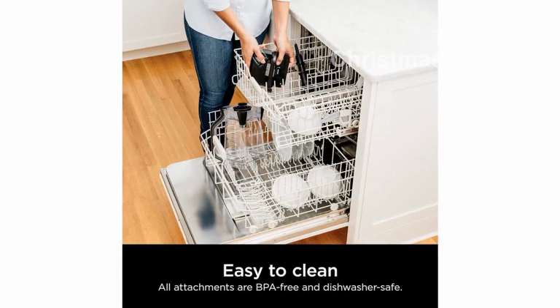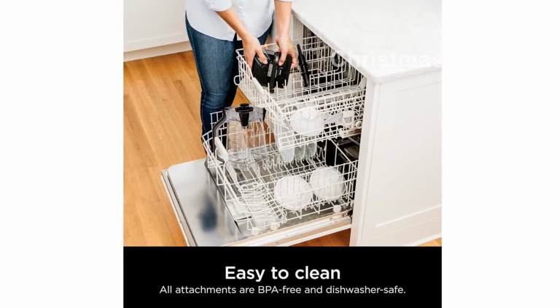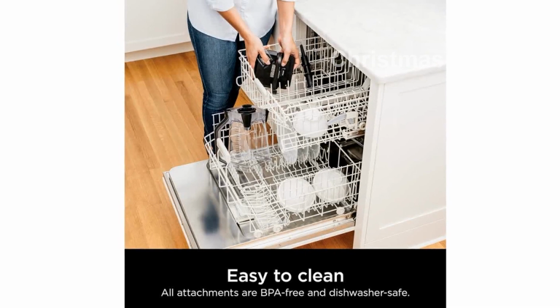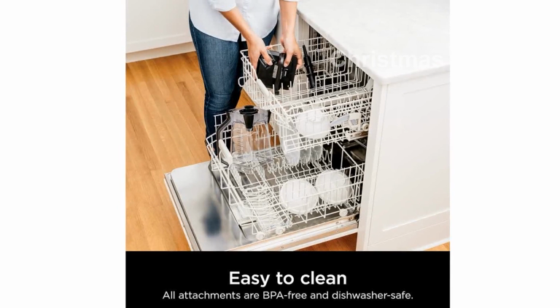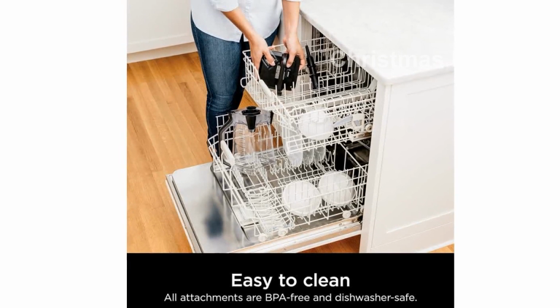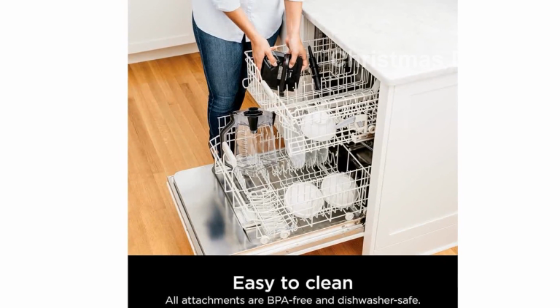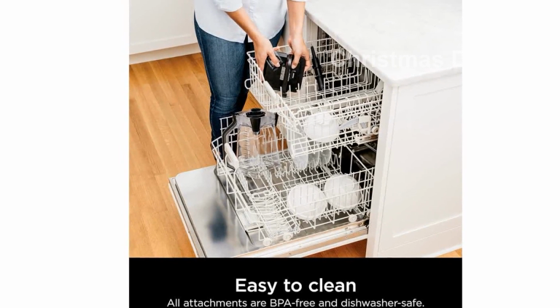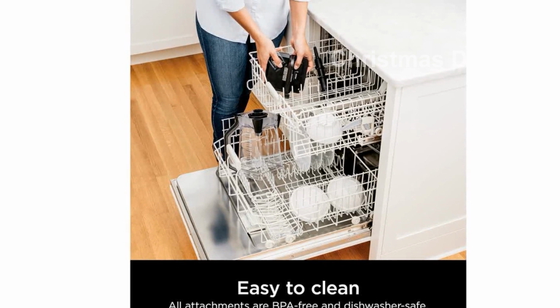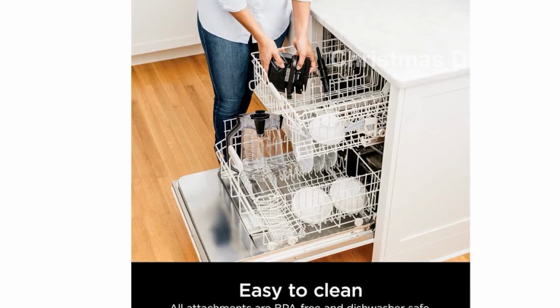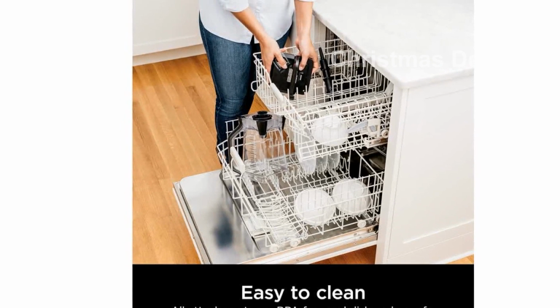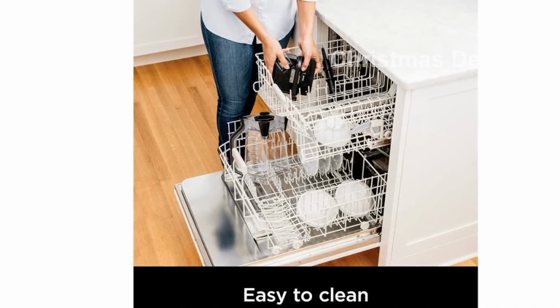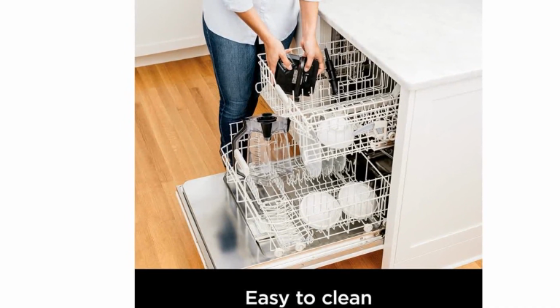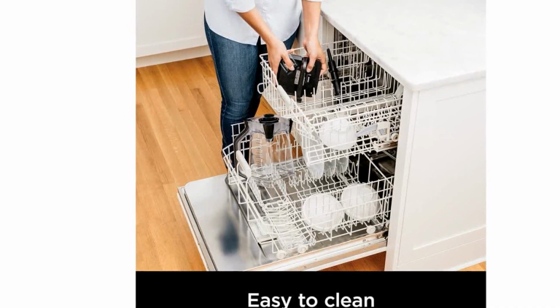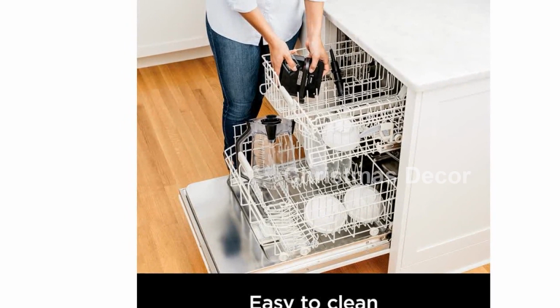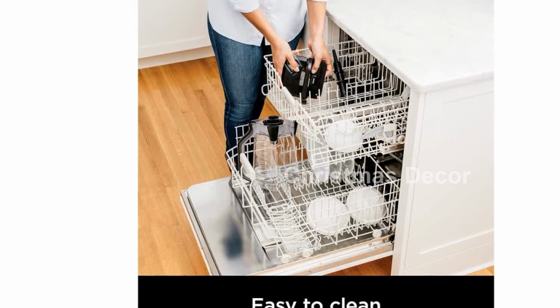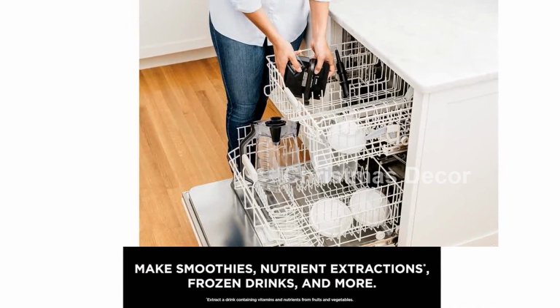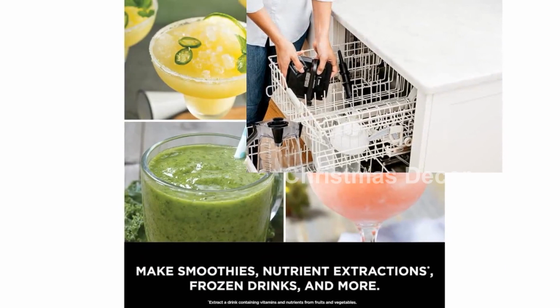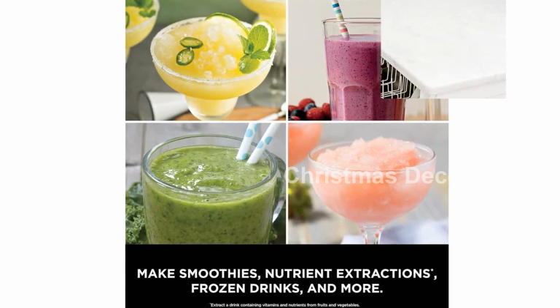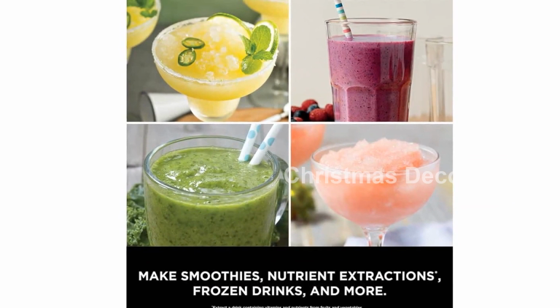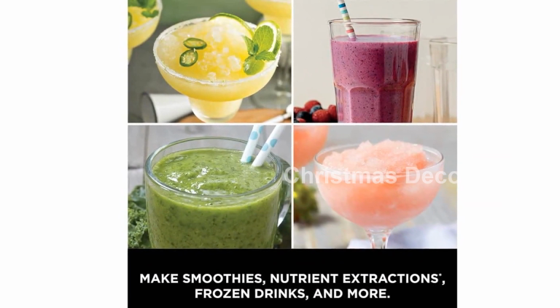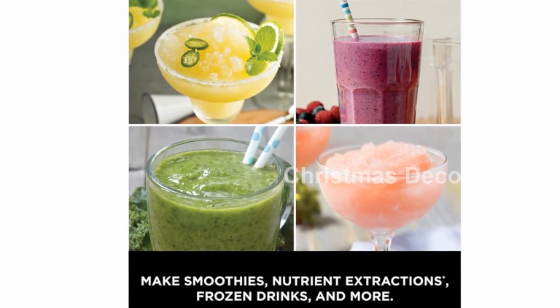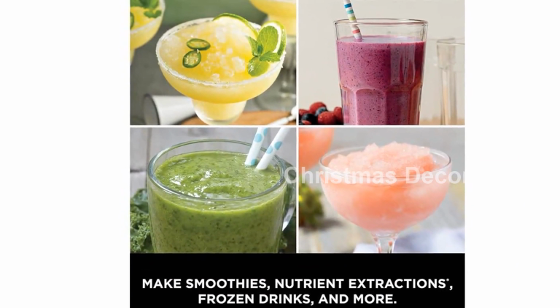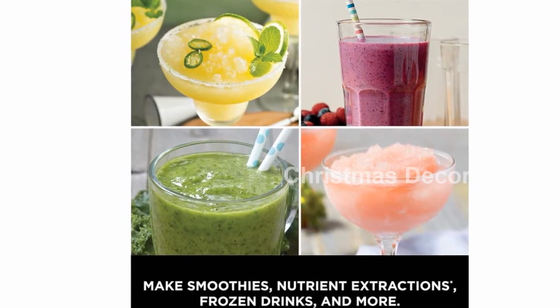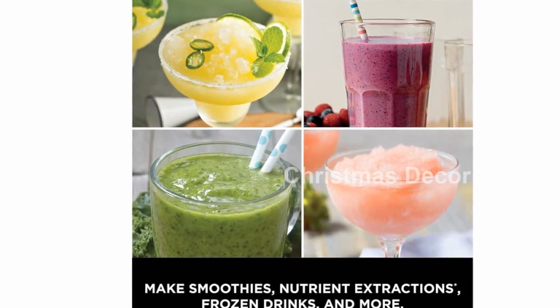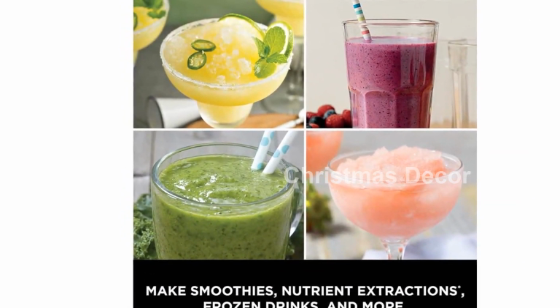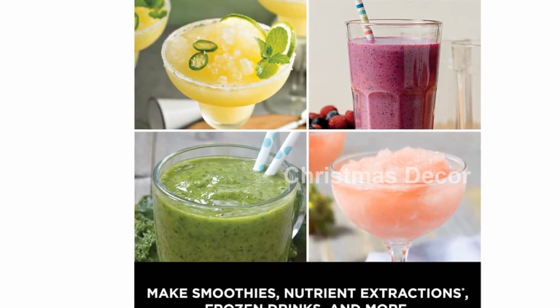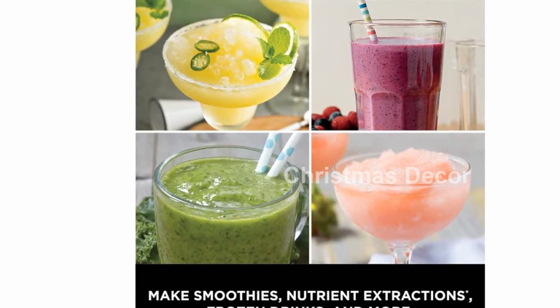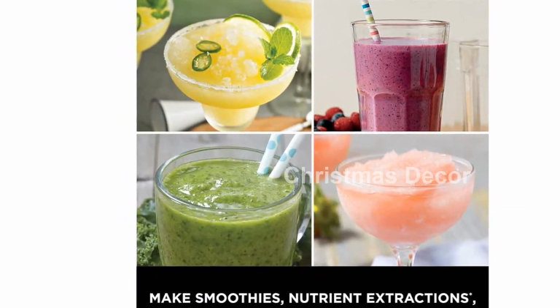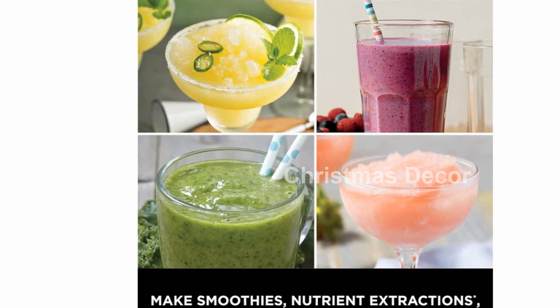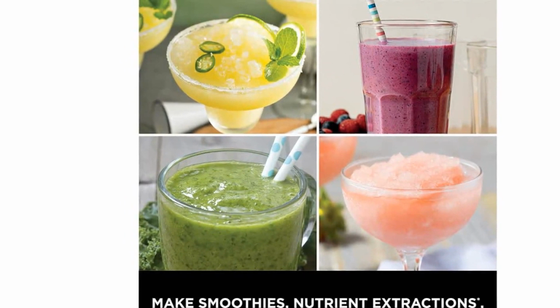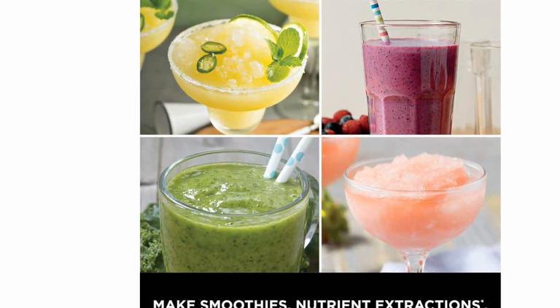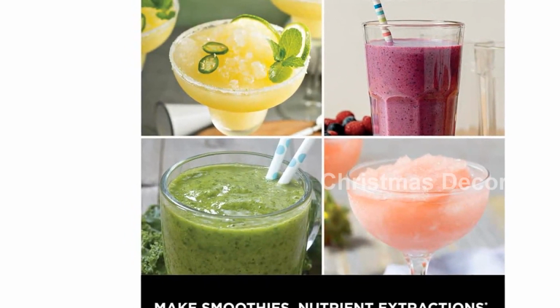The Ninja BL-660 also doubles as a food processor, allowing you to effortlessly chop, mince, grind, and blend a variety of ingredients for easy meal preparations and recipes. Say goodbye to unevenly chopped ingredients.